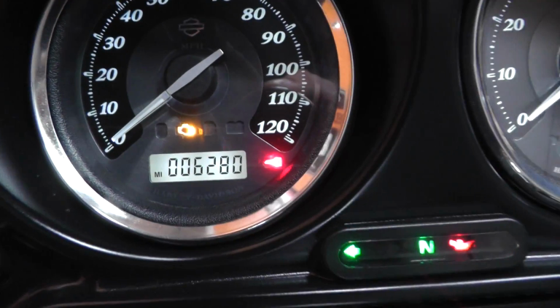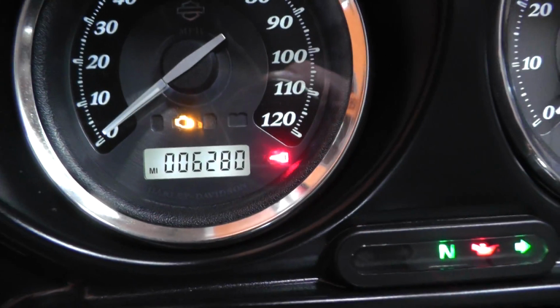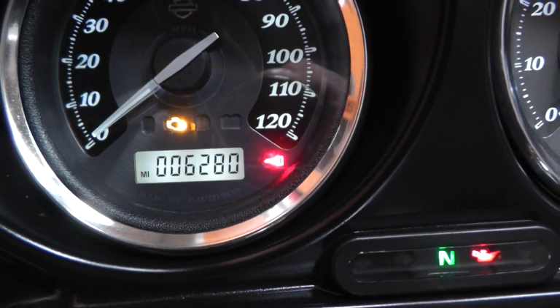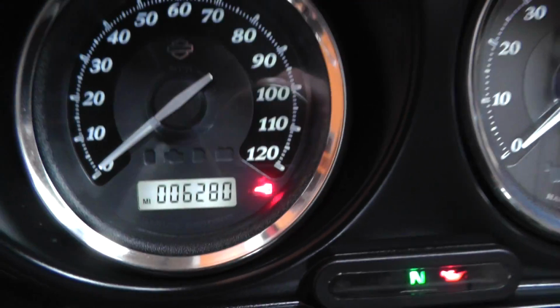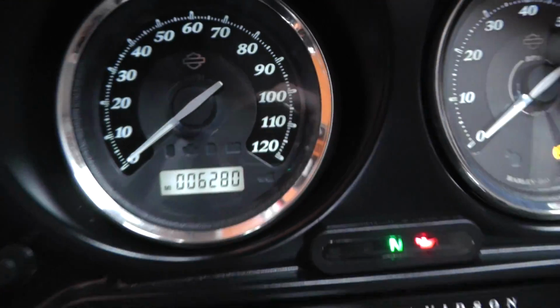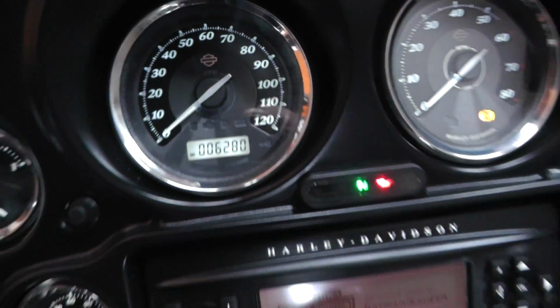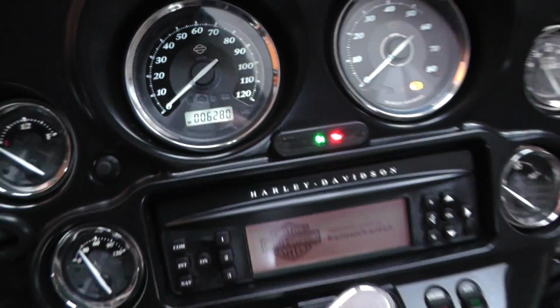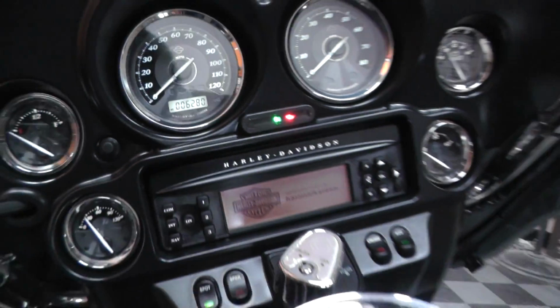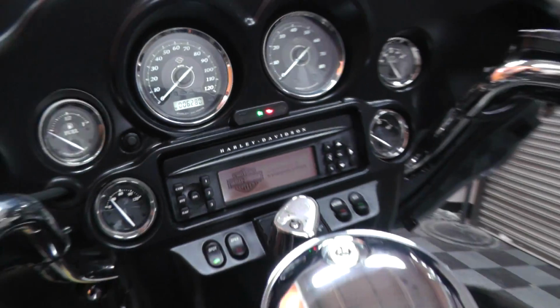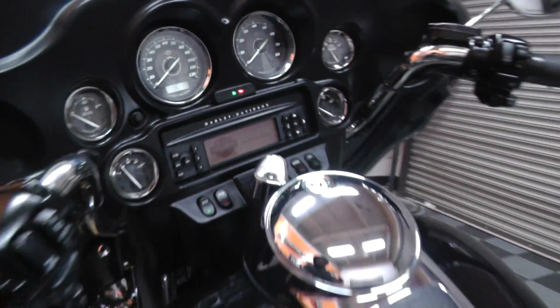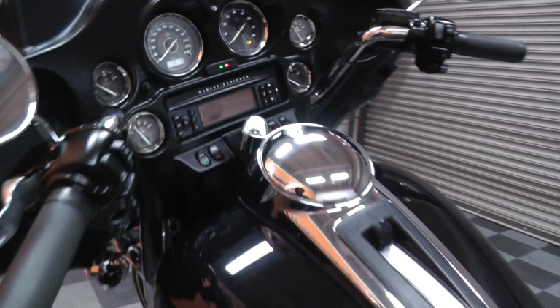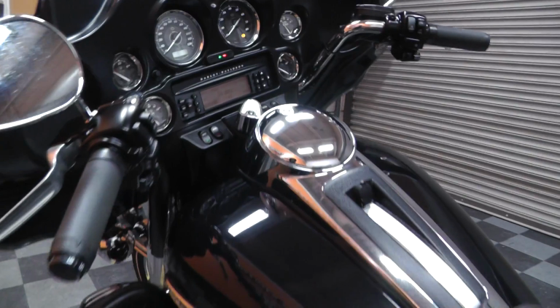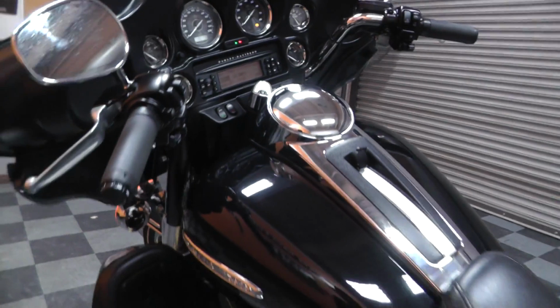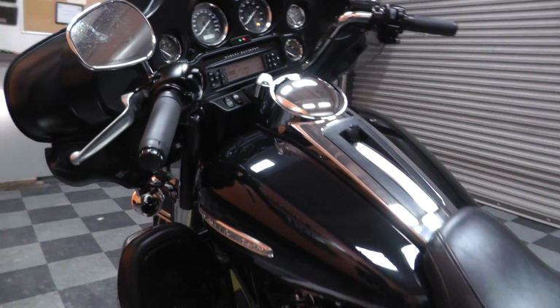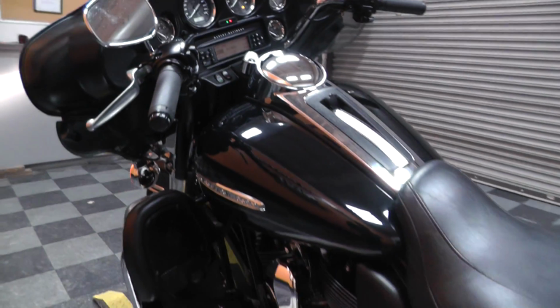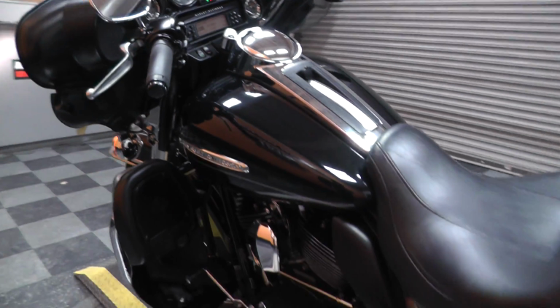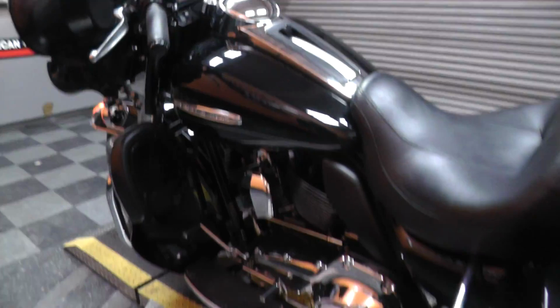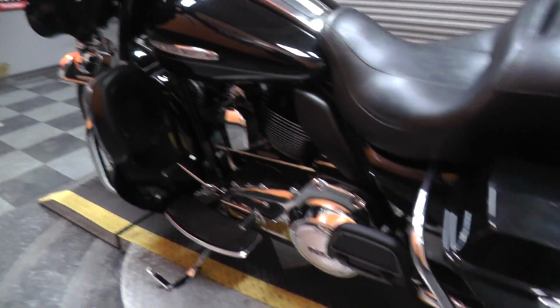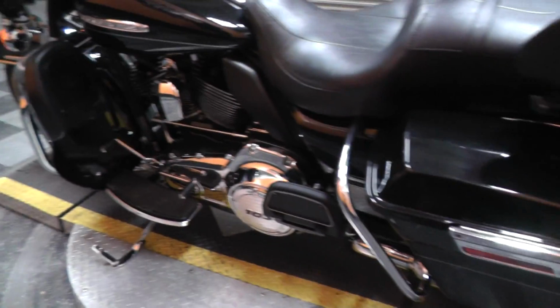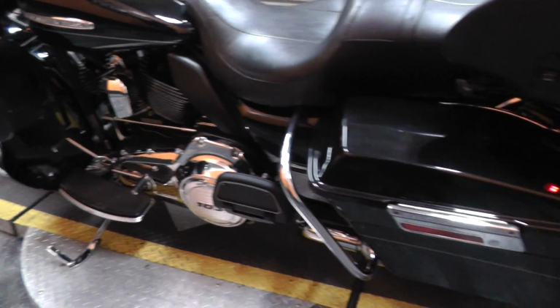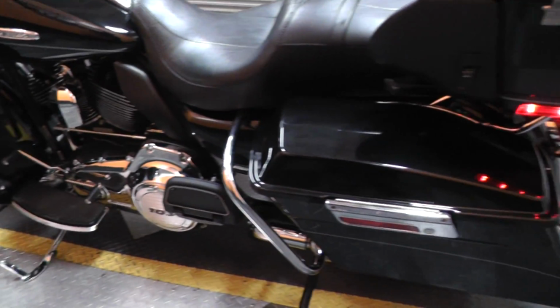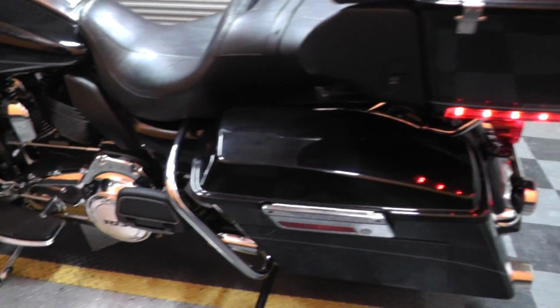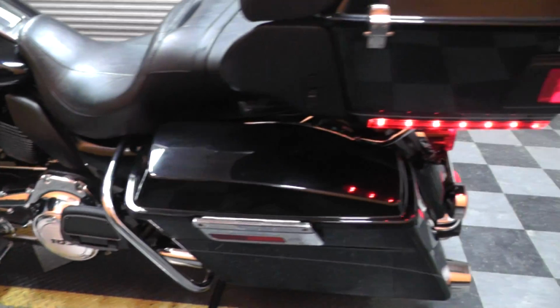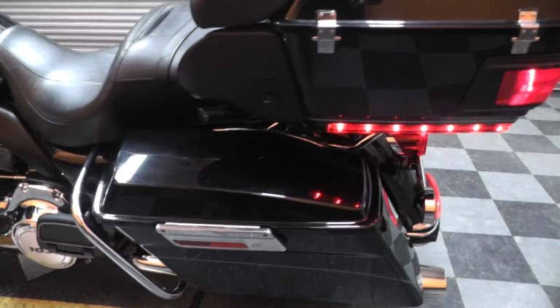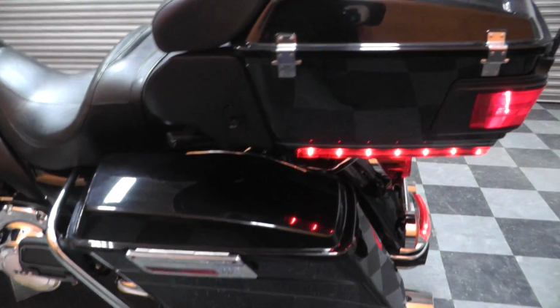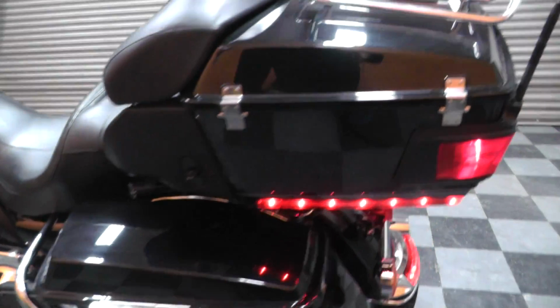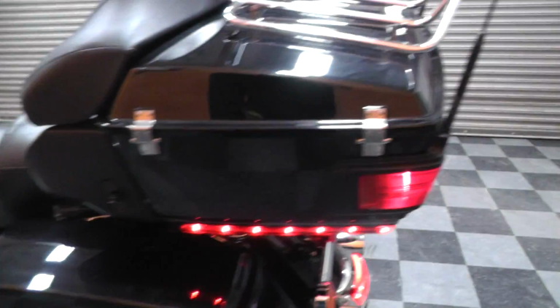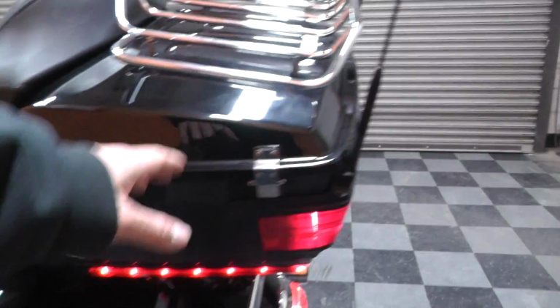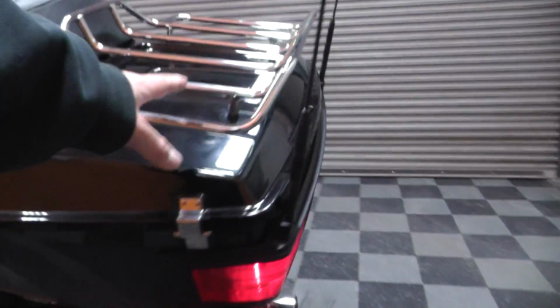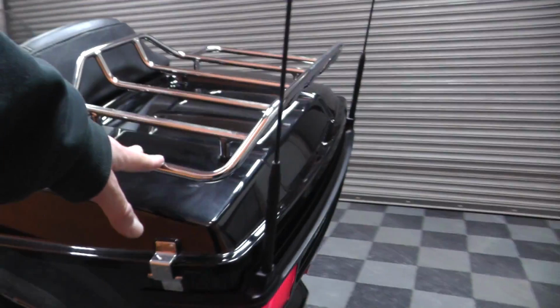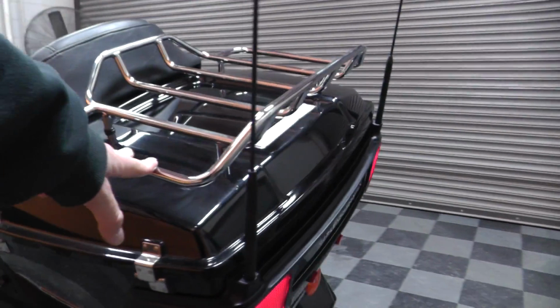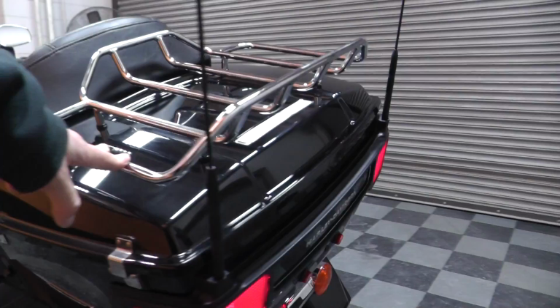6,280 miles — so still a brand new bike. Nice luggage rack on the tour pack.